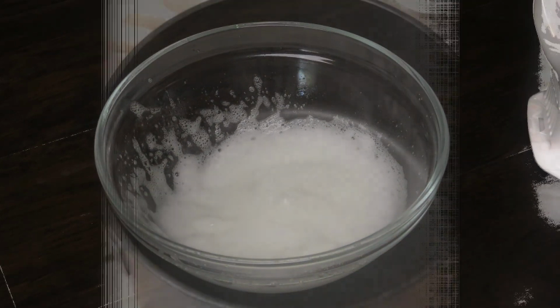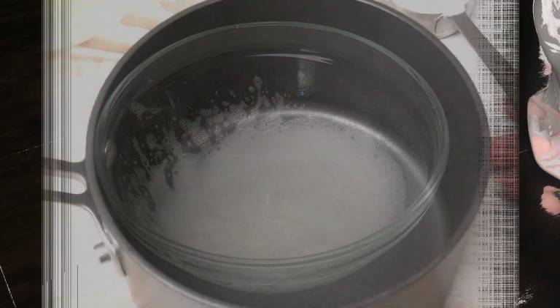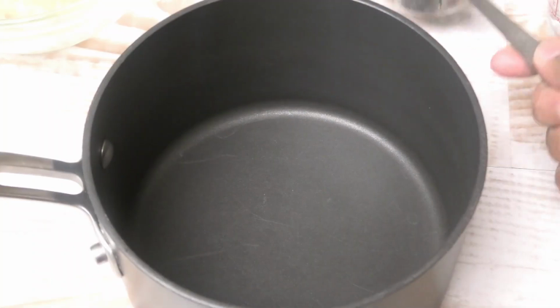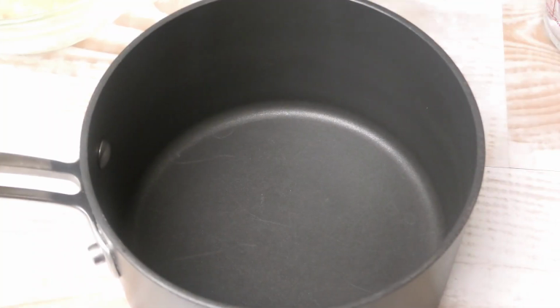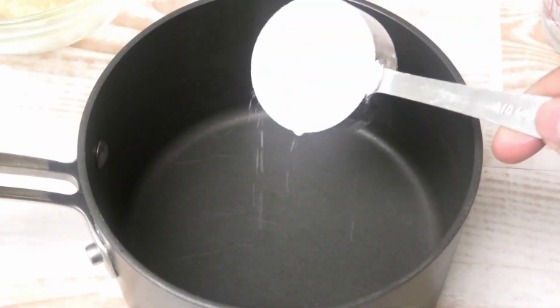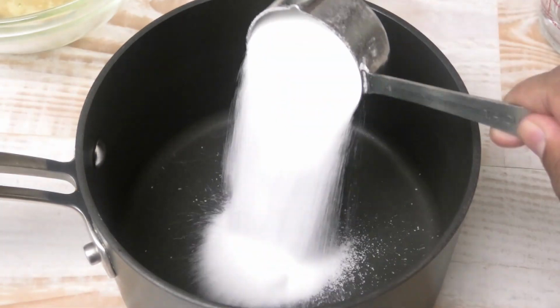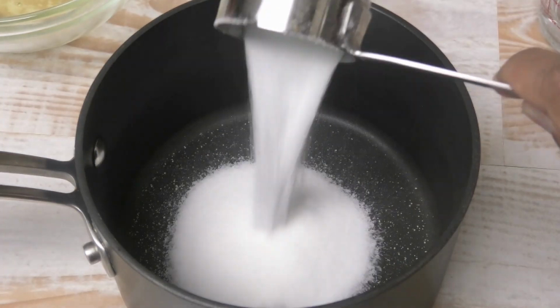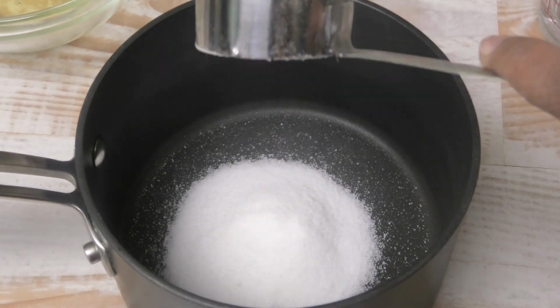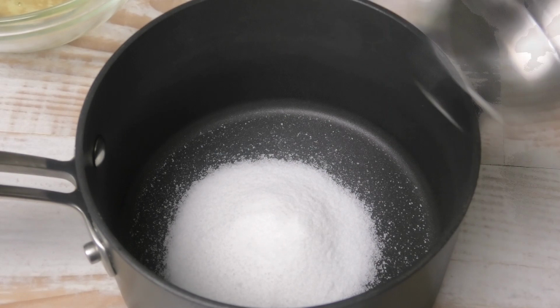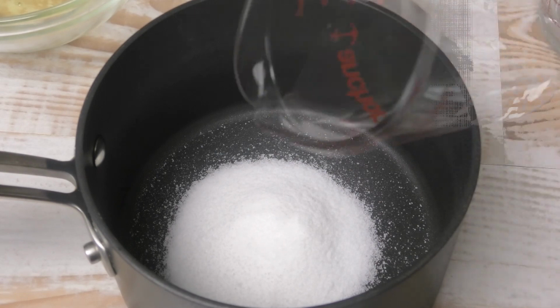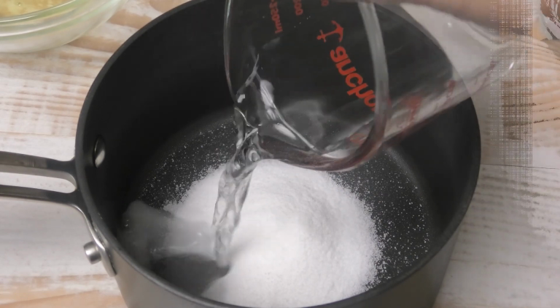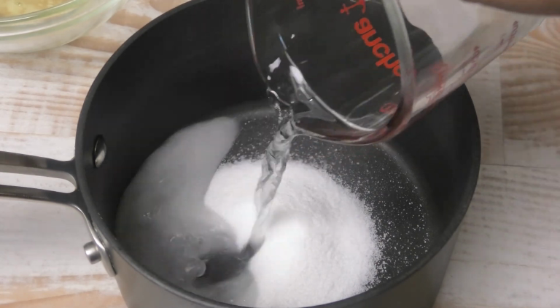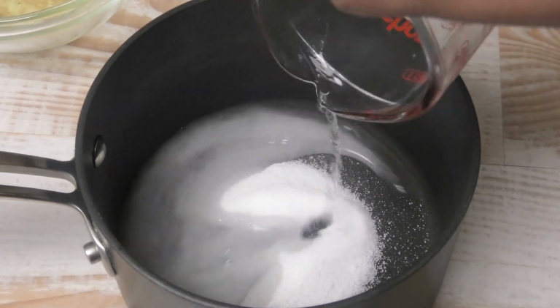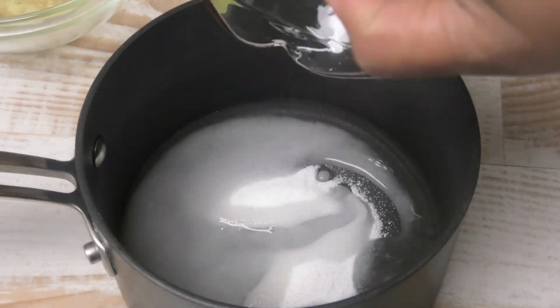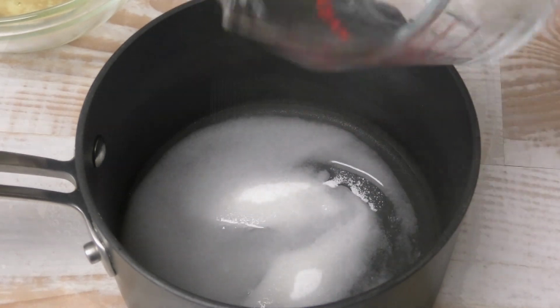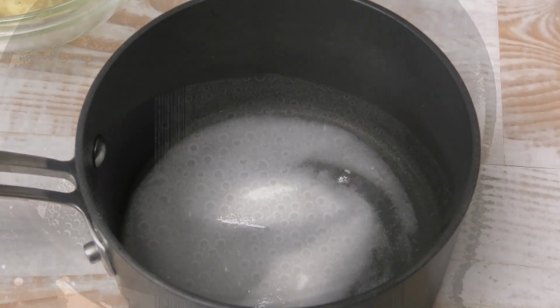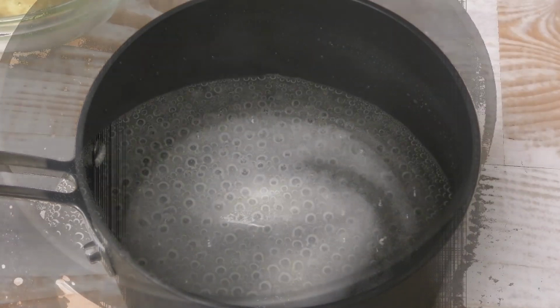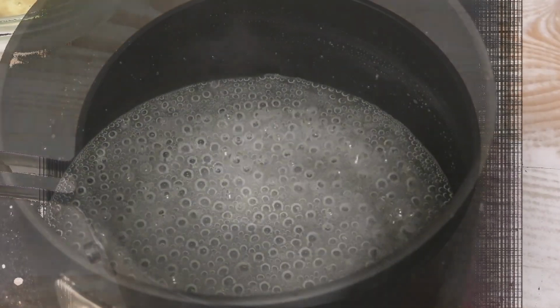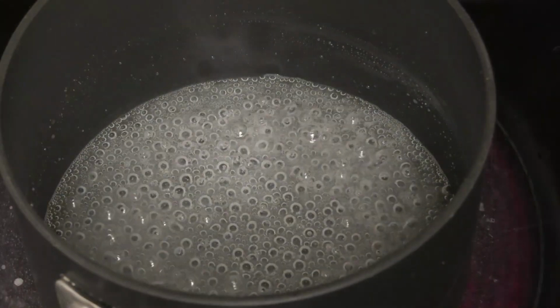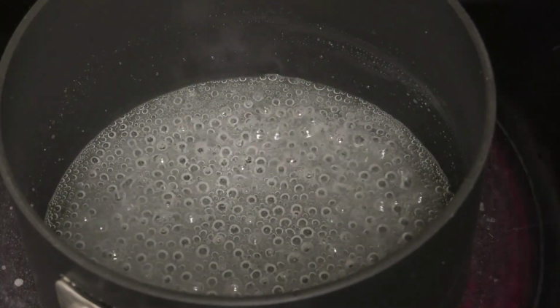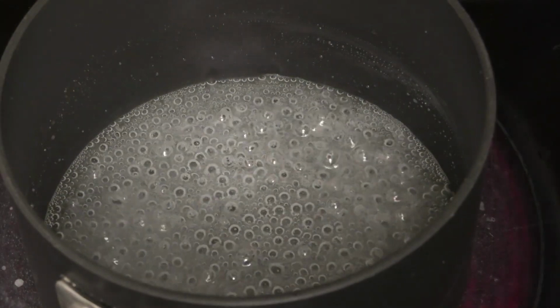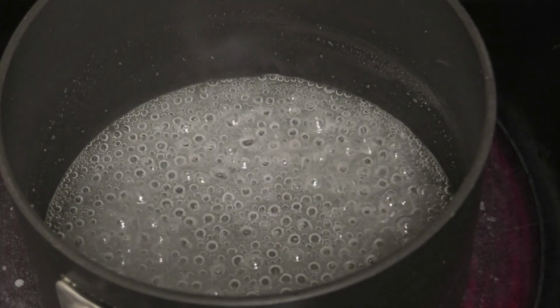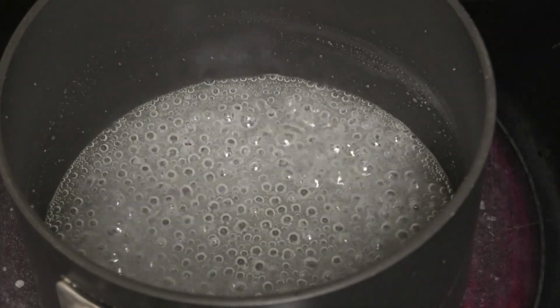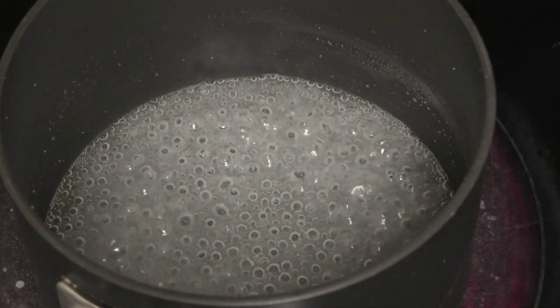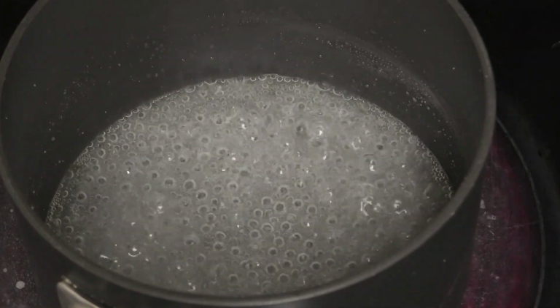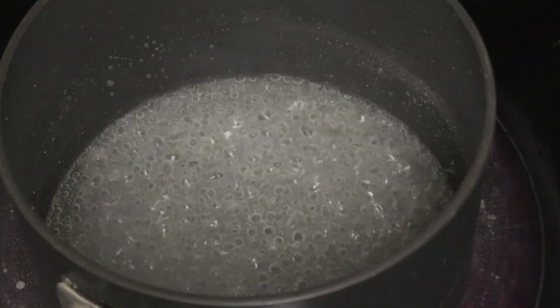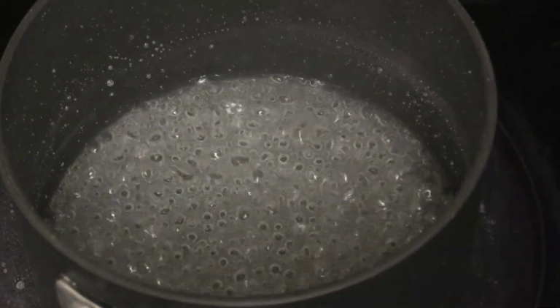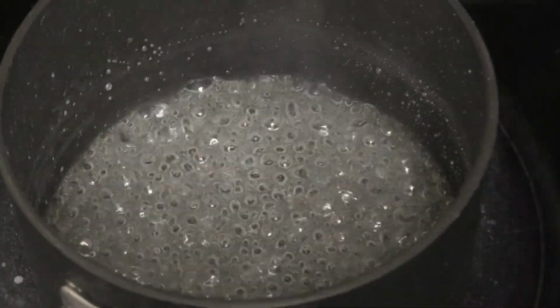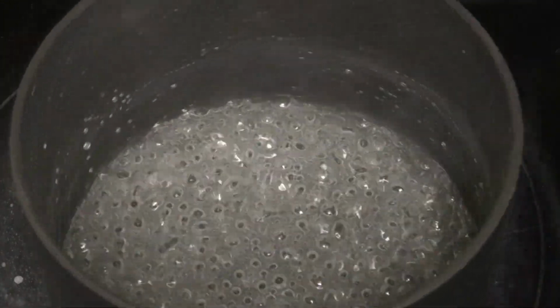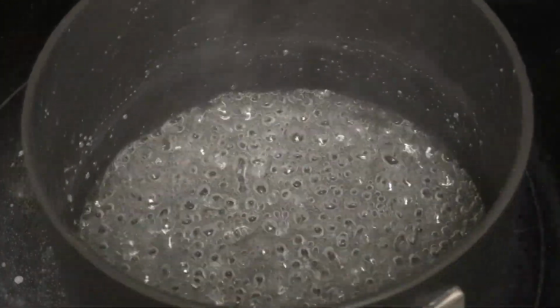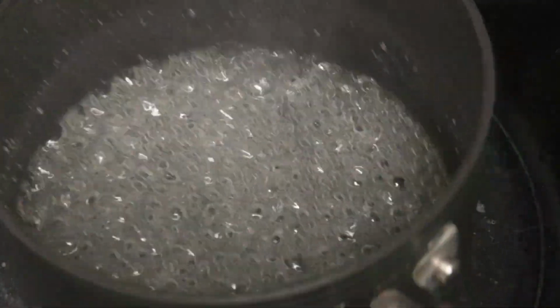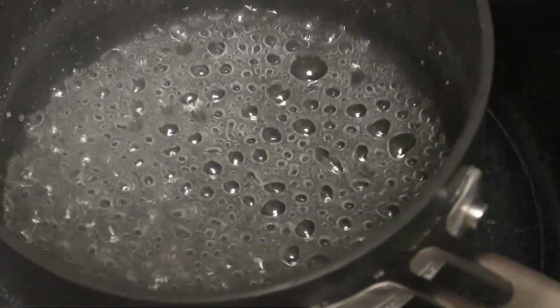In a pot go in with water and sugar. We're going to place this on our stove and bring it up to a simmer. Simmer until it turns into a thick syrup or it forms a thread.